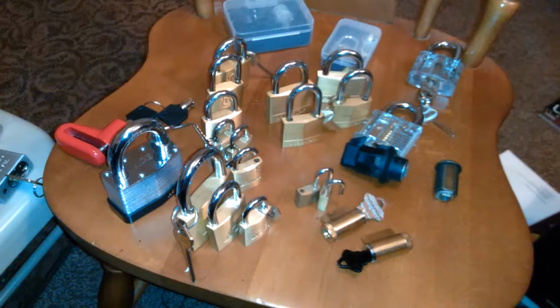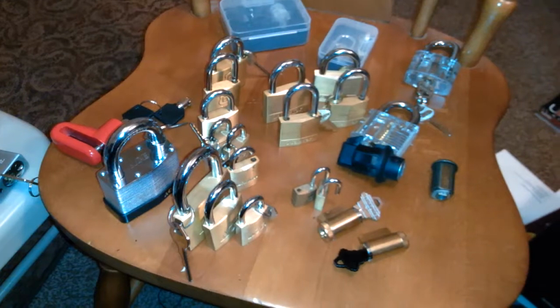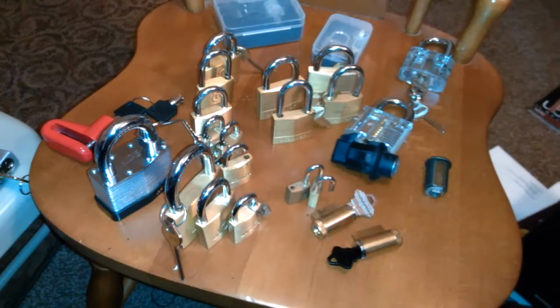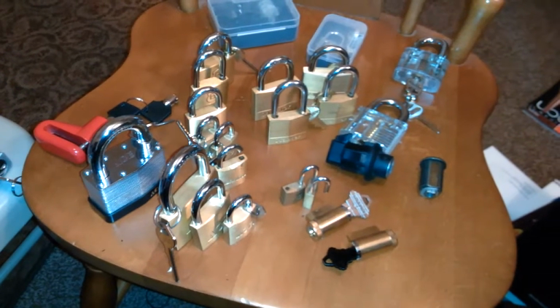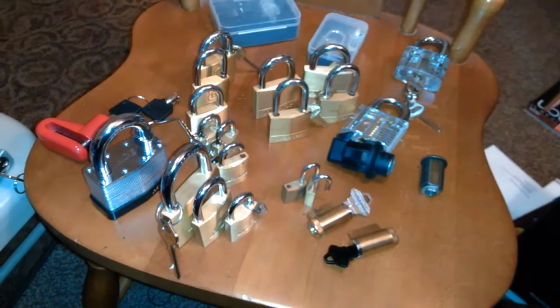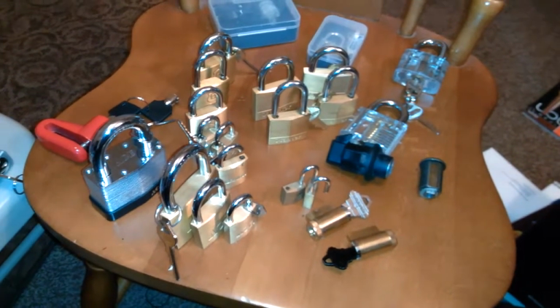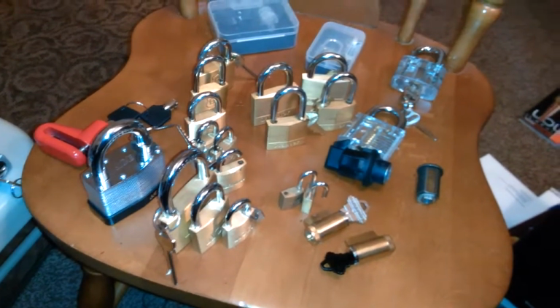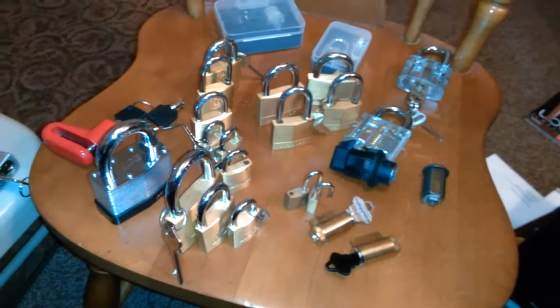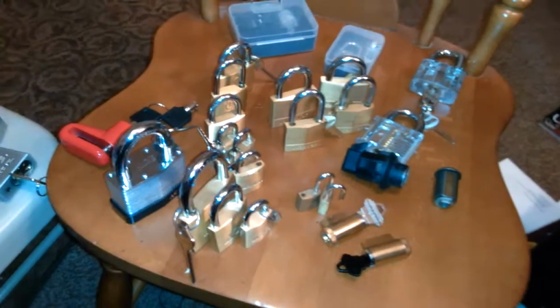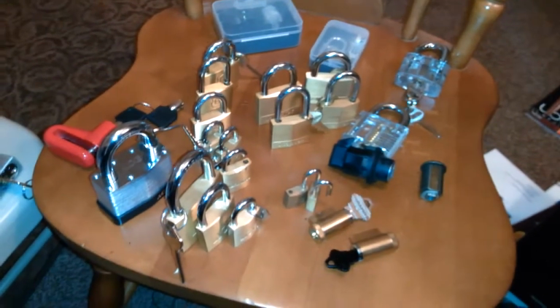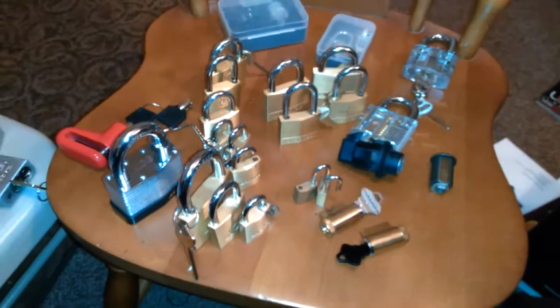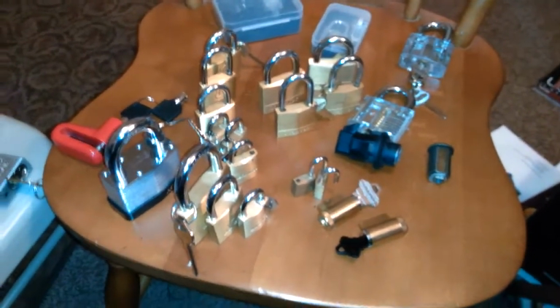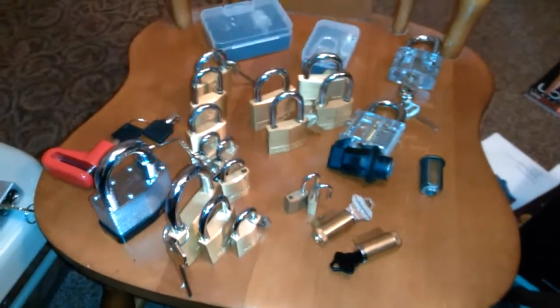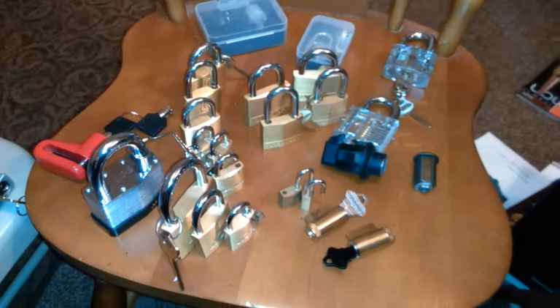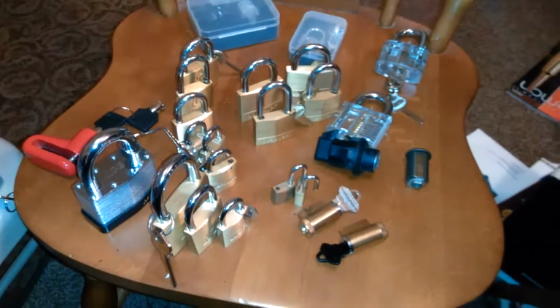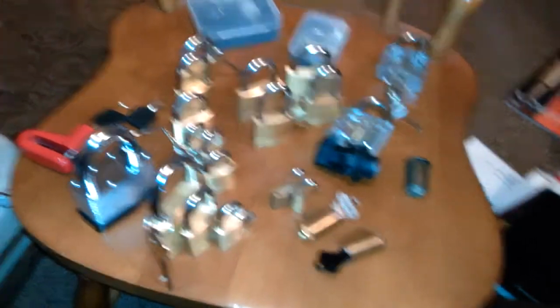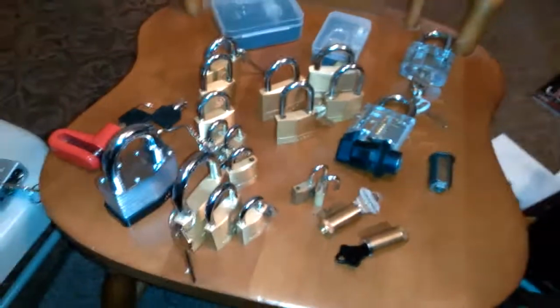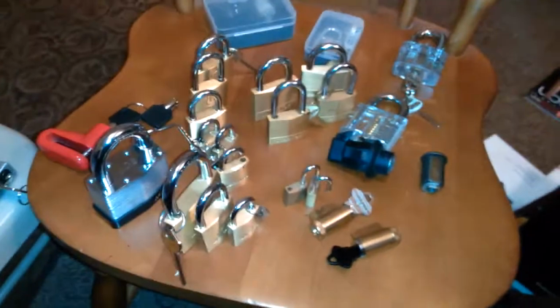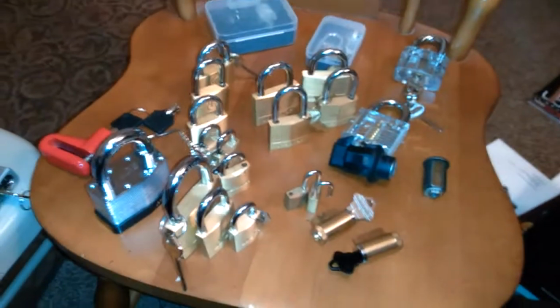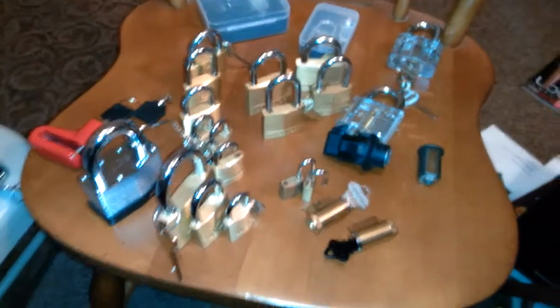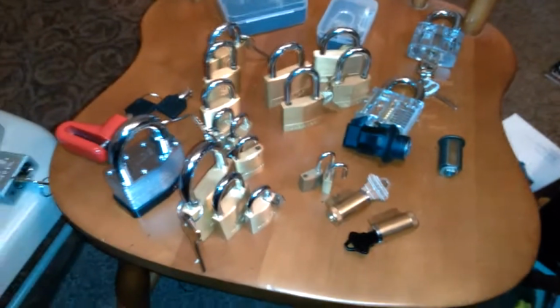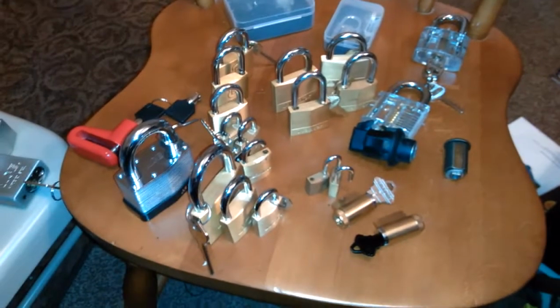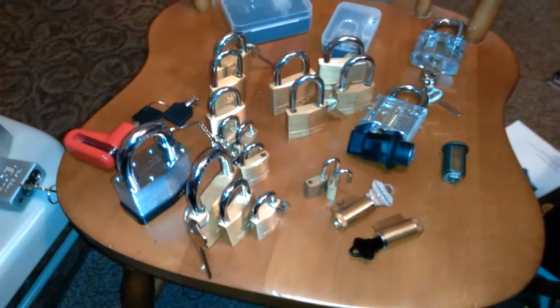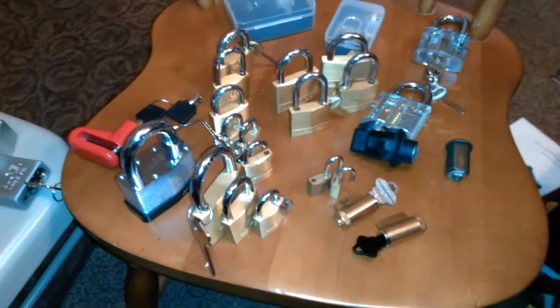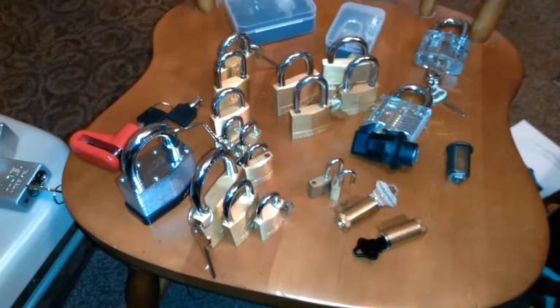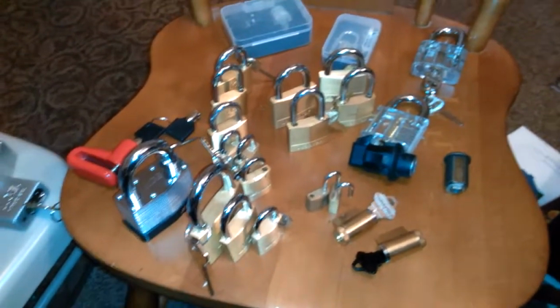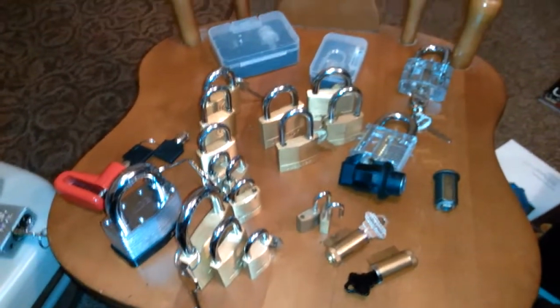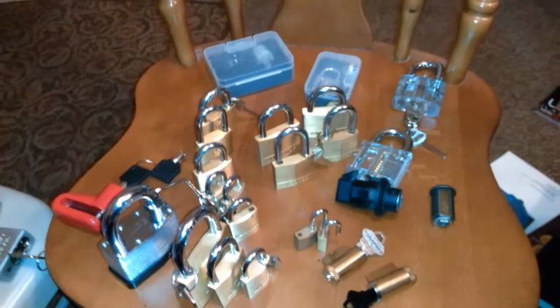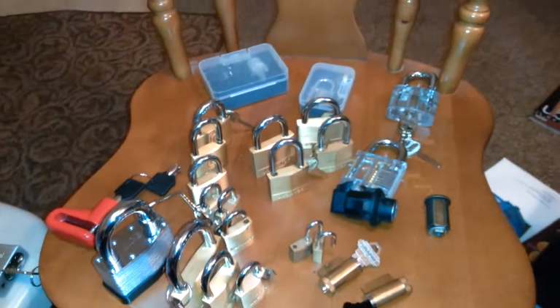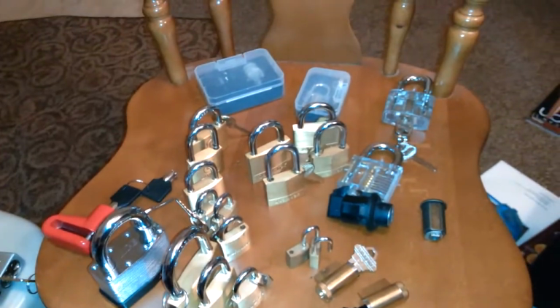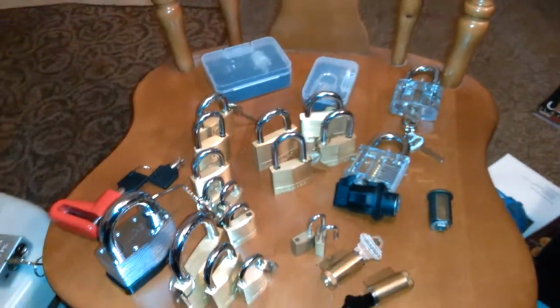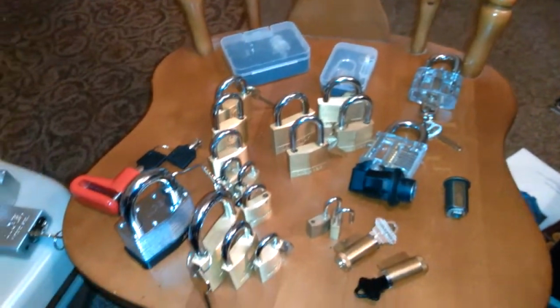Hello everyone. I thought I would do a little video of my lock inventory, basically, and how I came about.